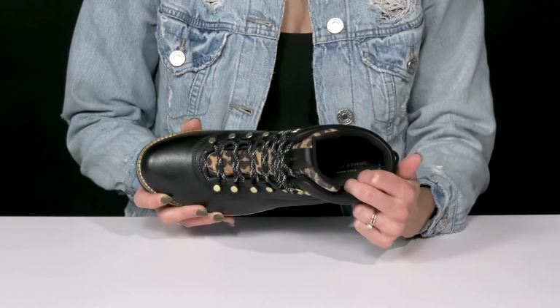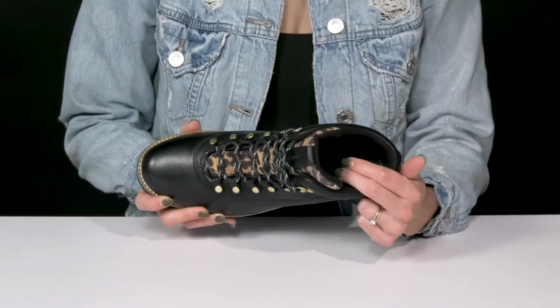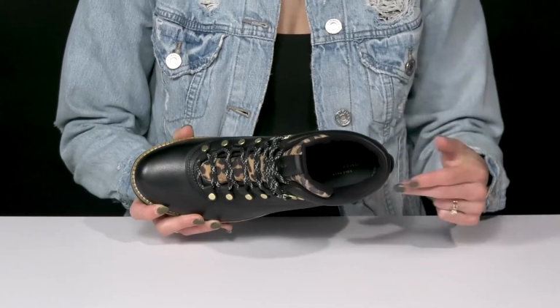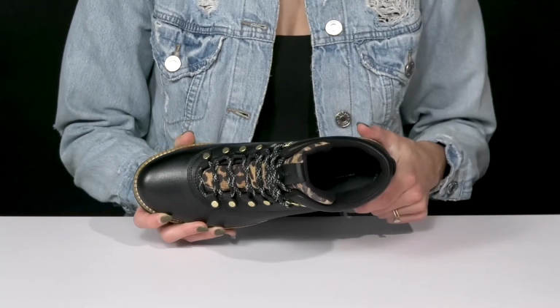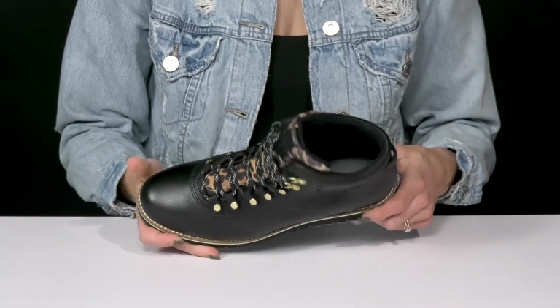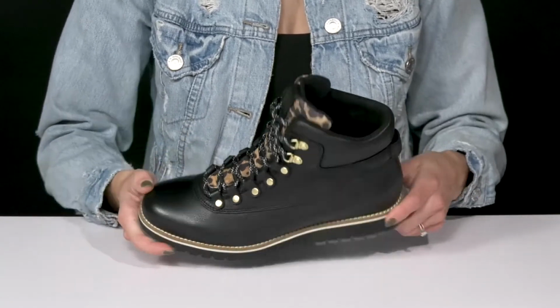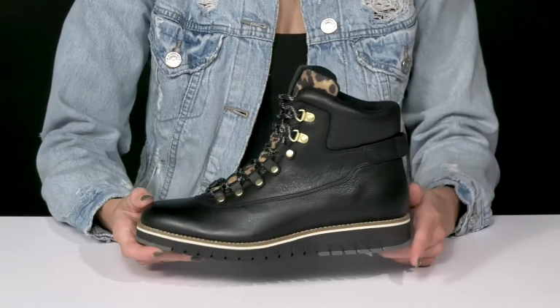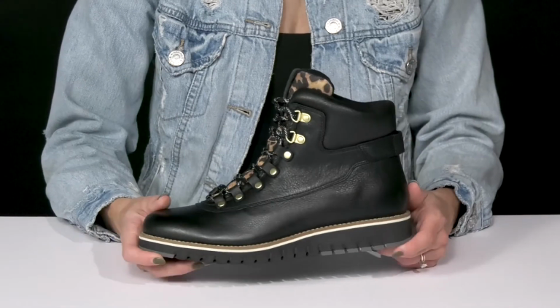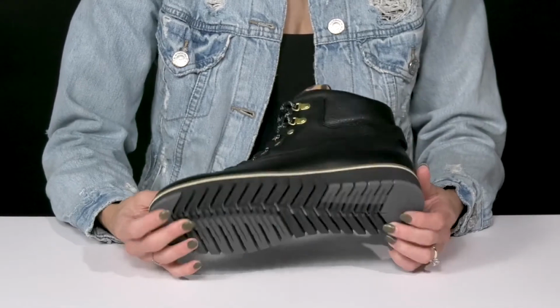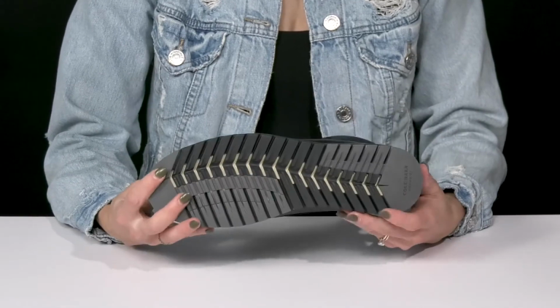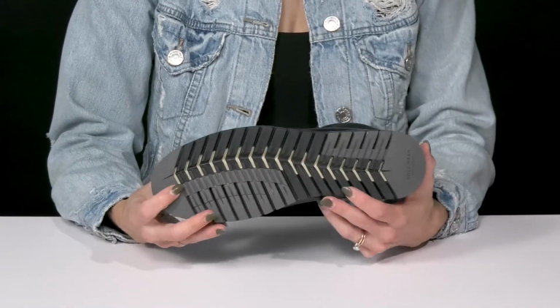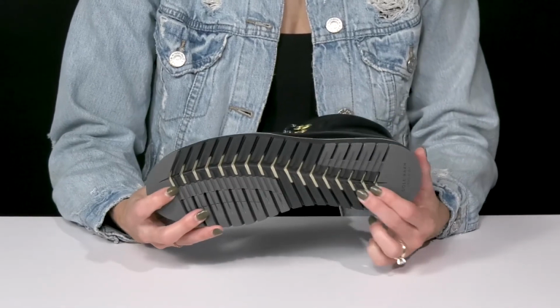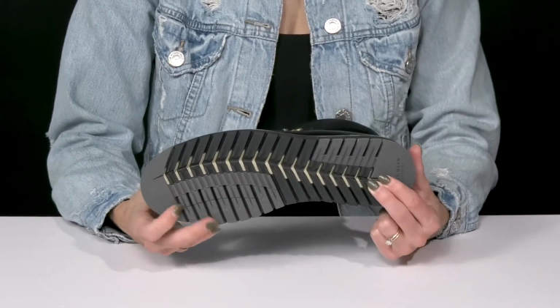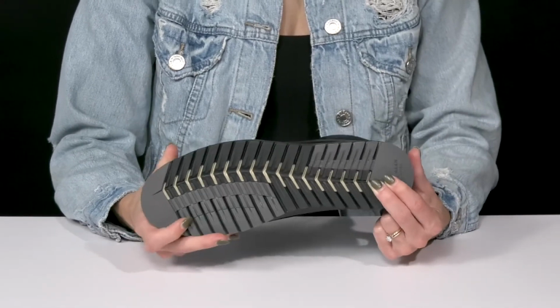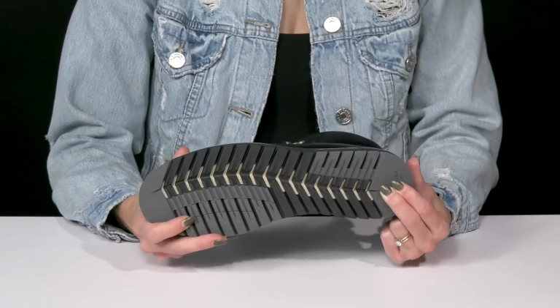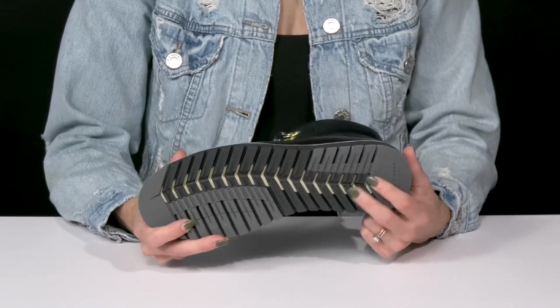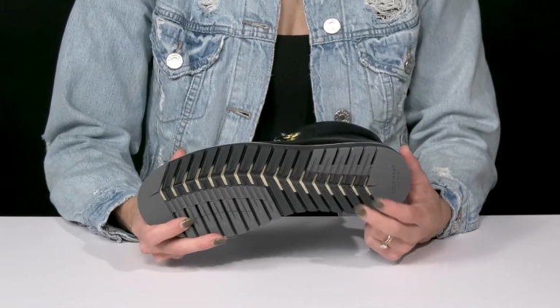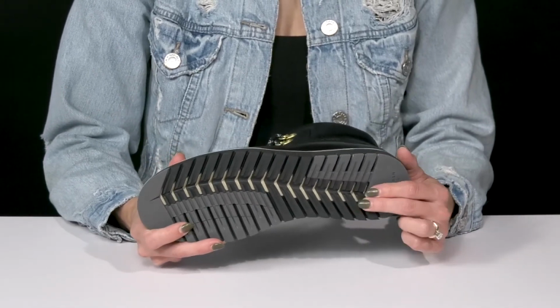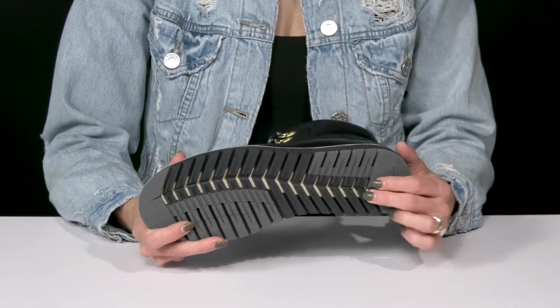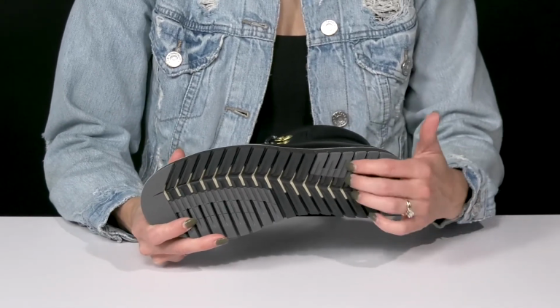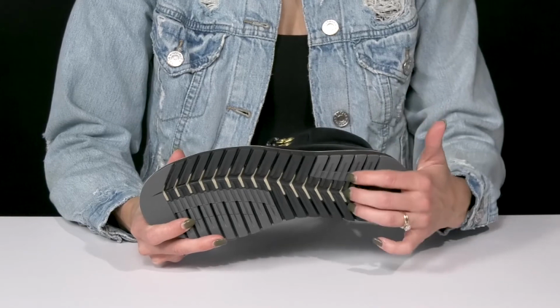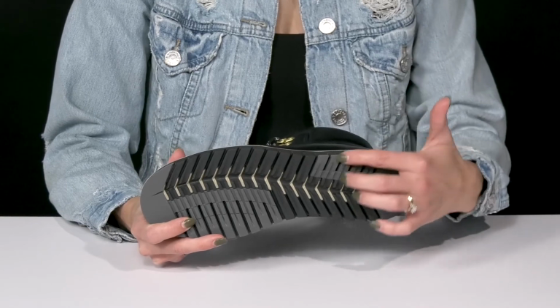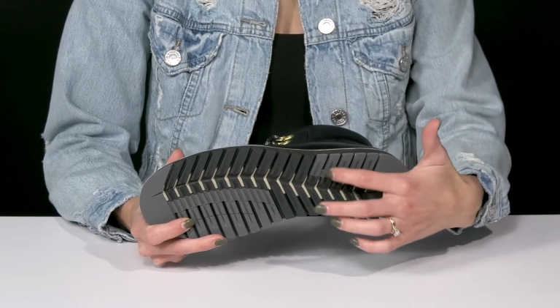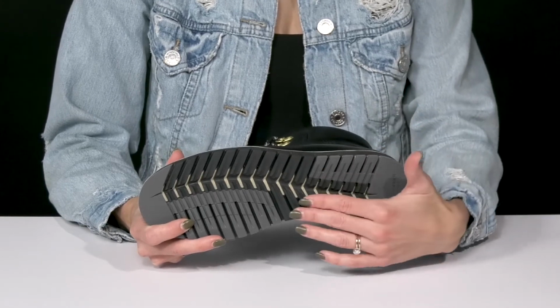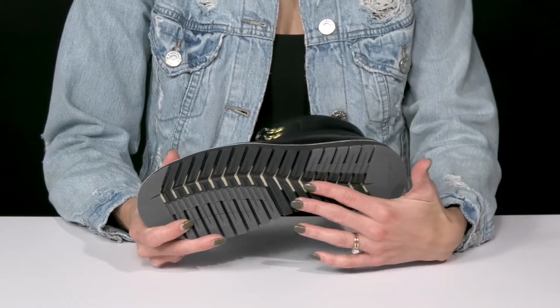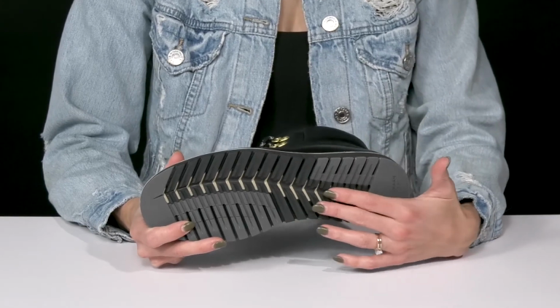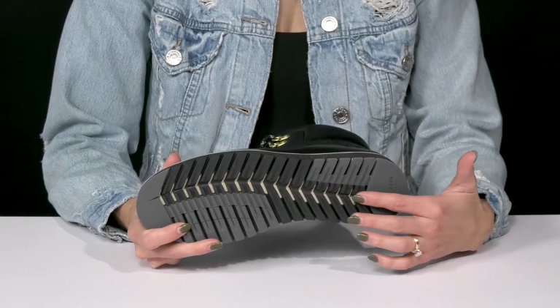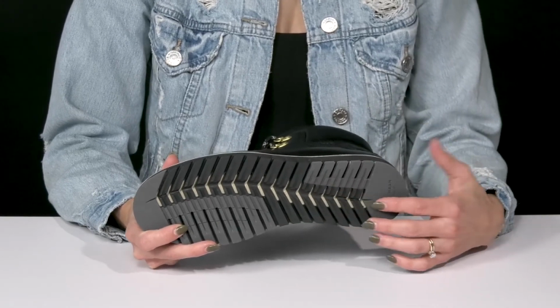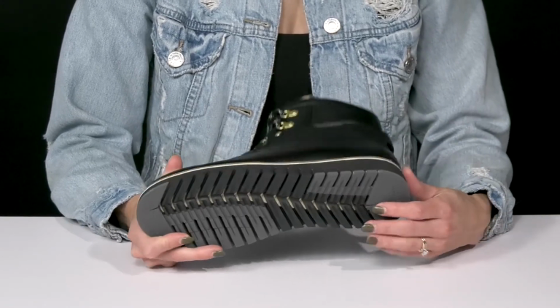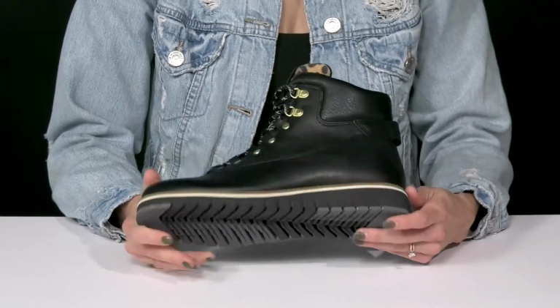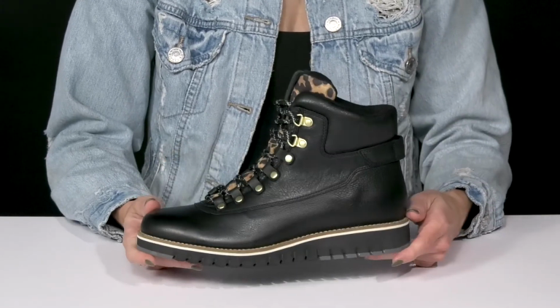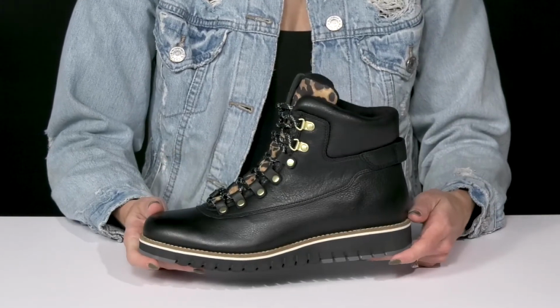They have a cushioned footbed so you're gonna feel comfortable all throughout your hike. And then they have a sweet outsole — it's awesome because it's gonna provide you with a lot of grip with these deep grooves, so that you can have a lot of traction under your feet.